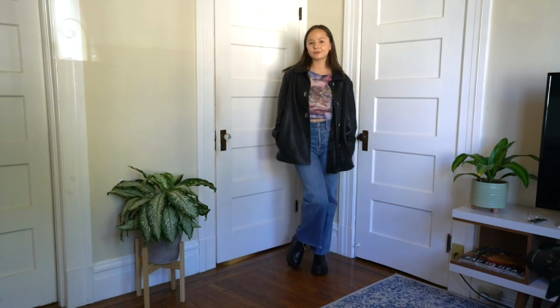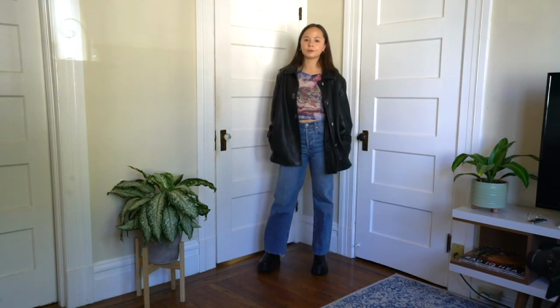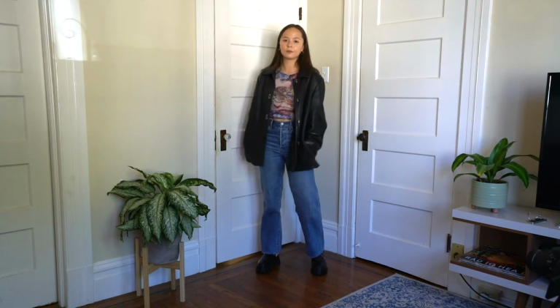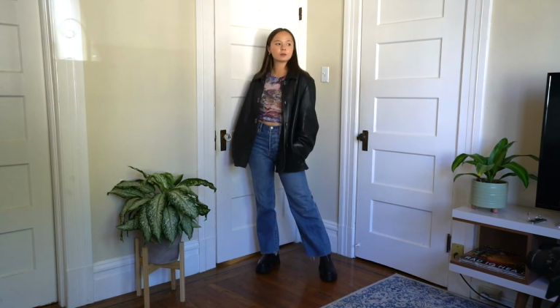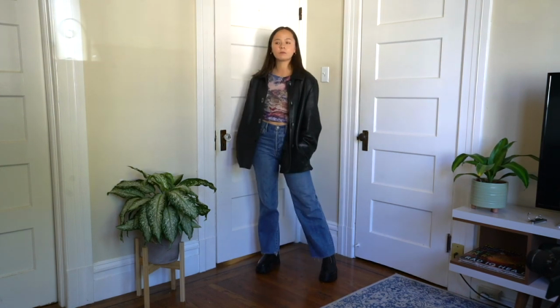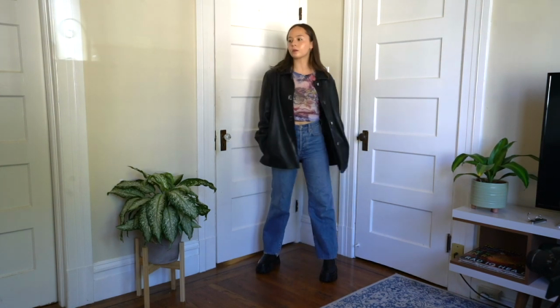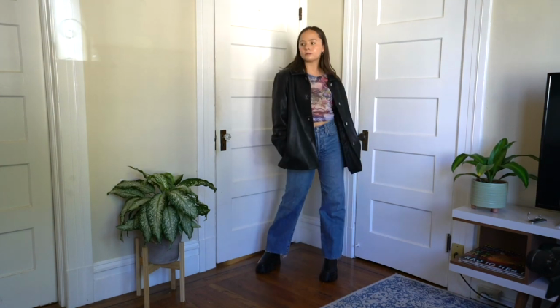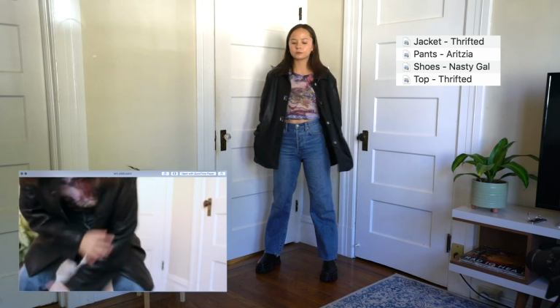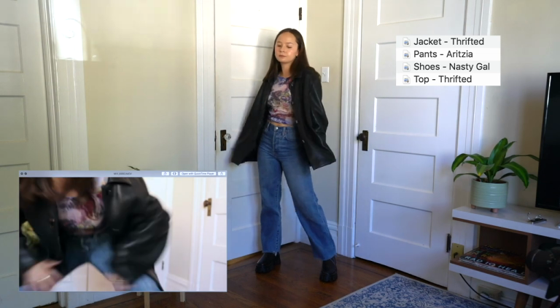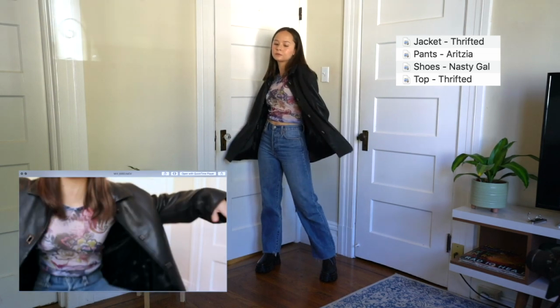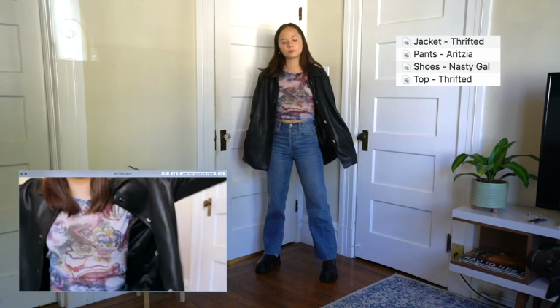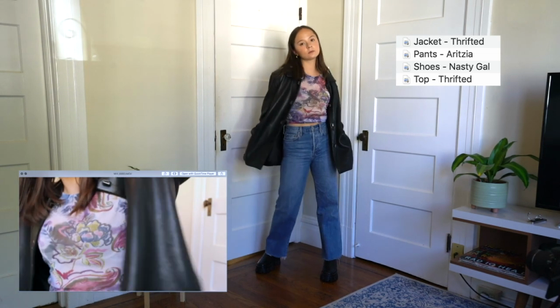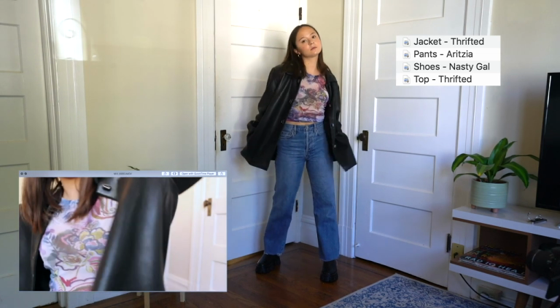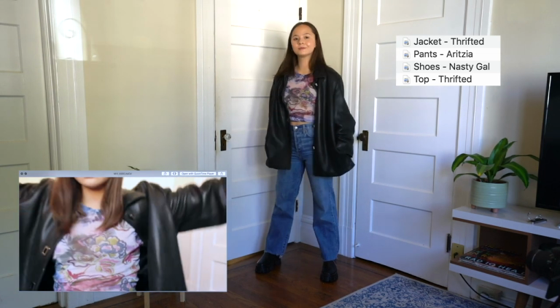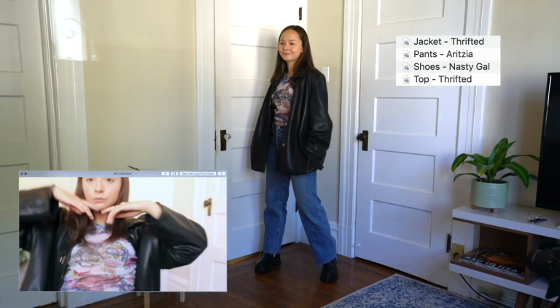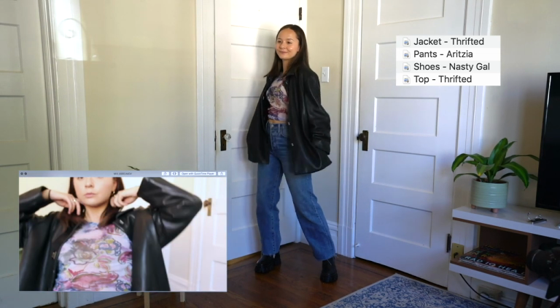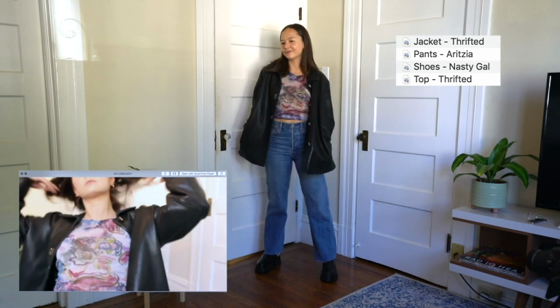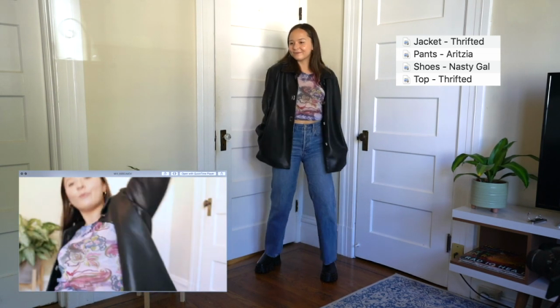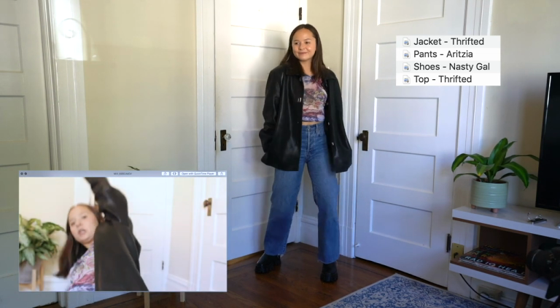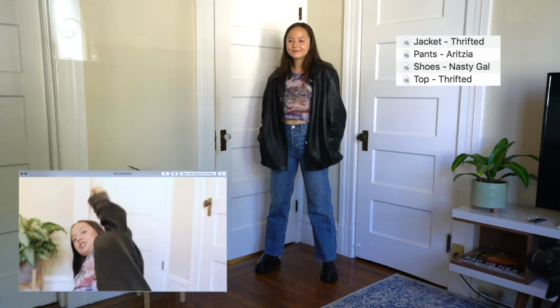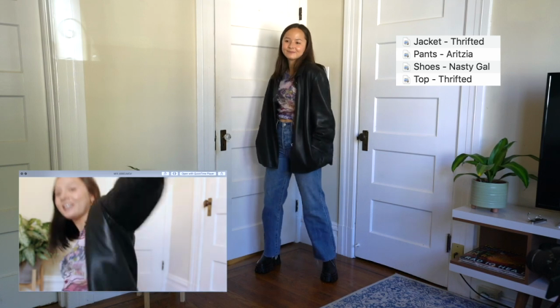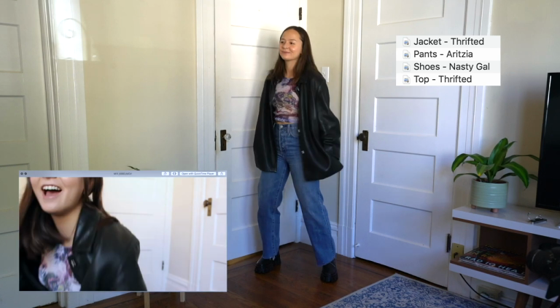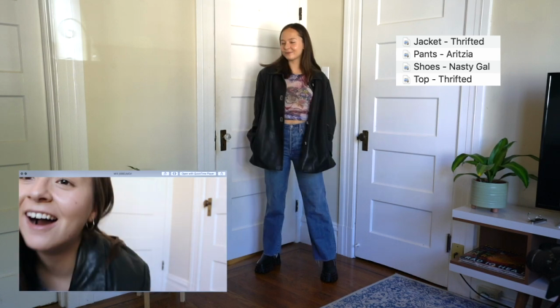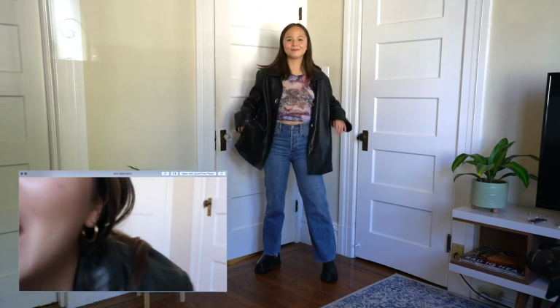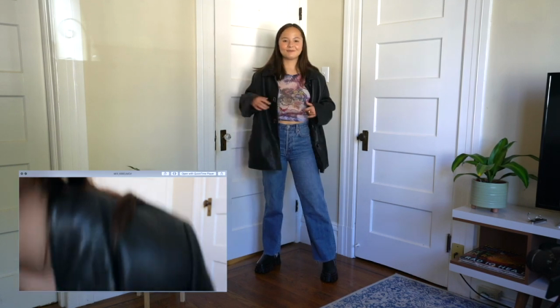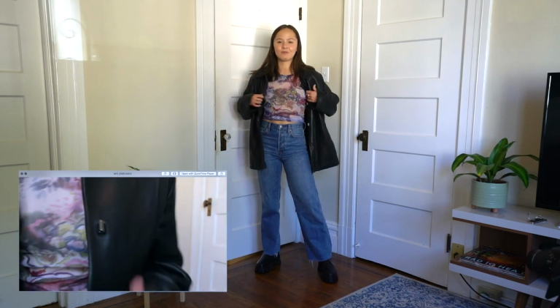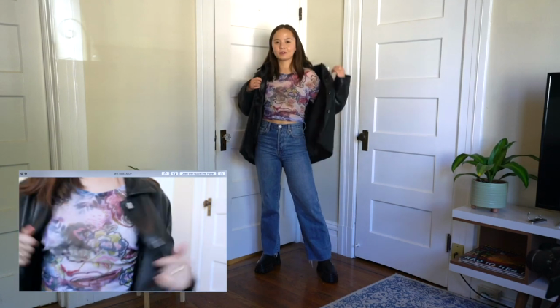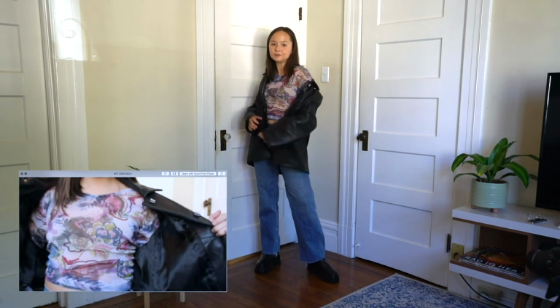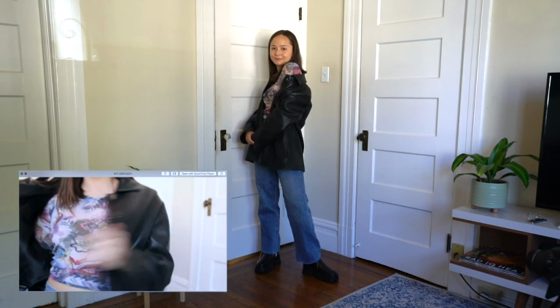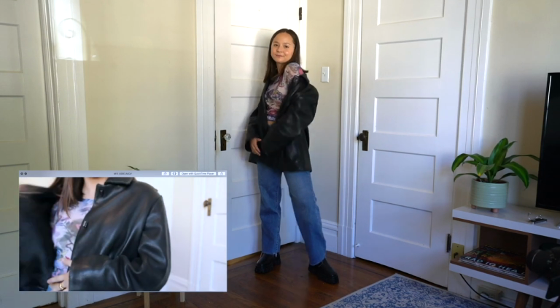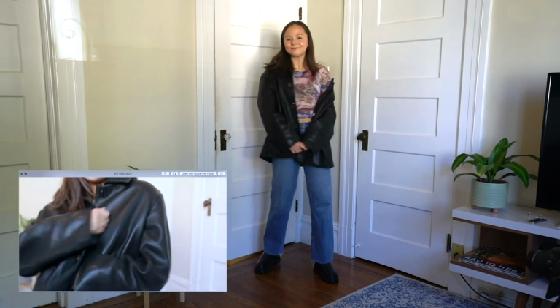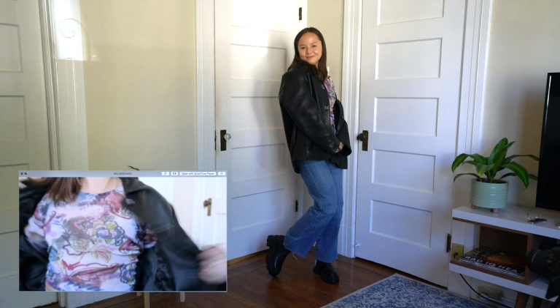Cool pattern tops are very popular this fall and I got this top while thrifting. It is kind of a sheer material, so I love layering it with a shirt underneath. I'm so excited to be playing with these fun tops all throughout fall.